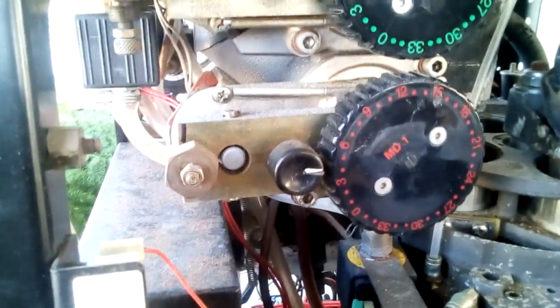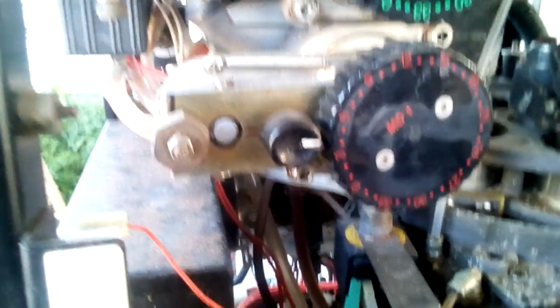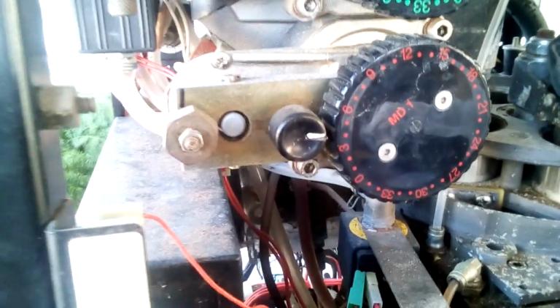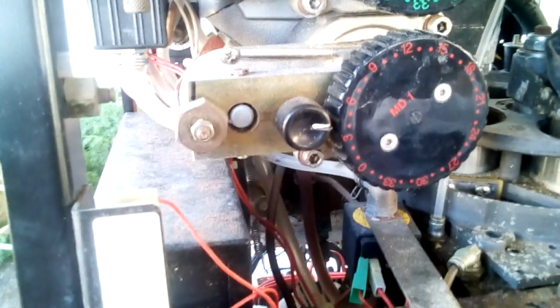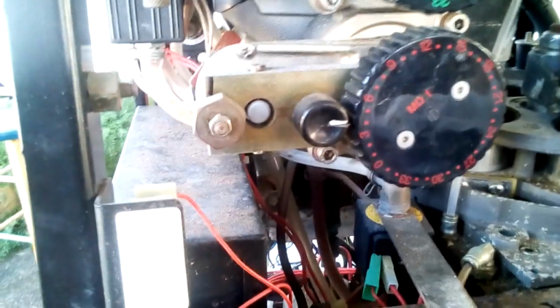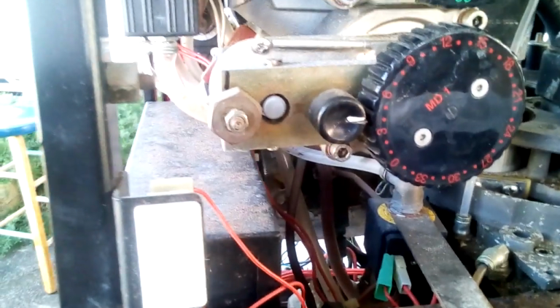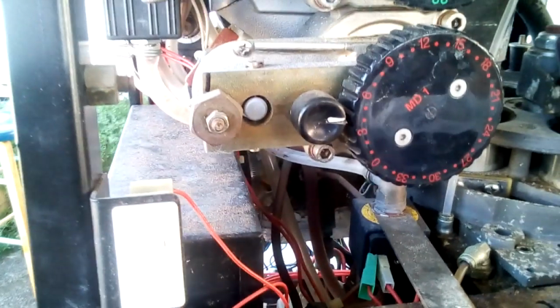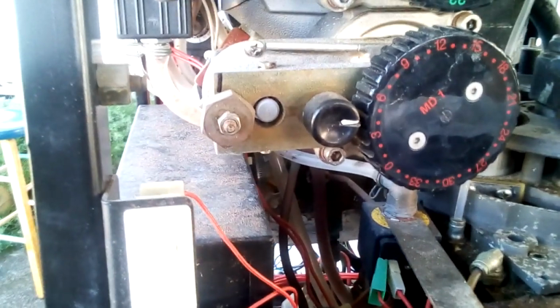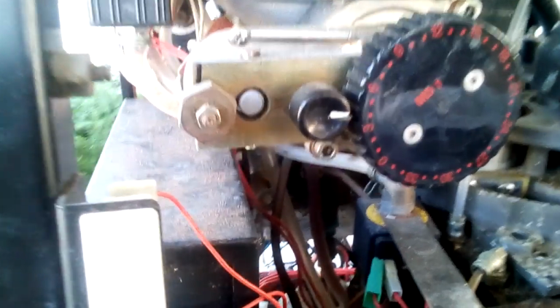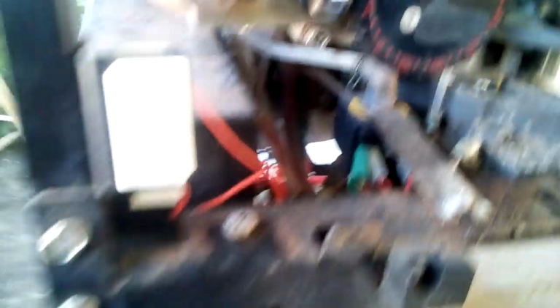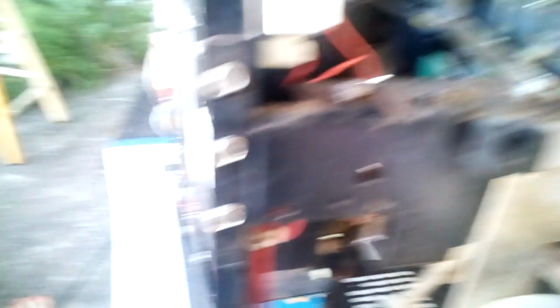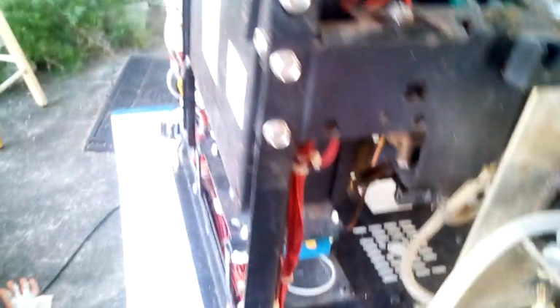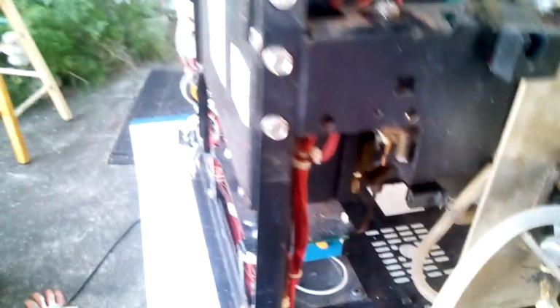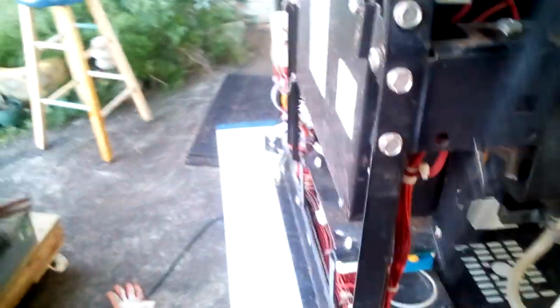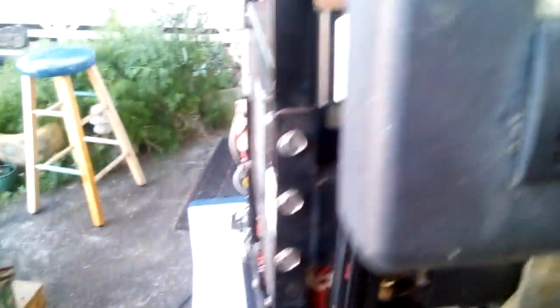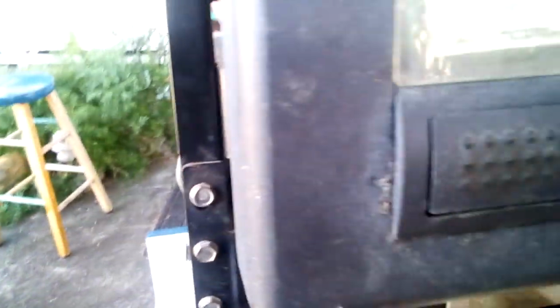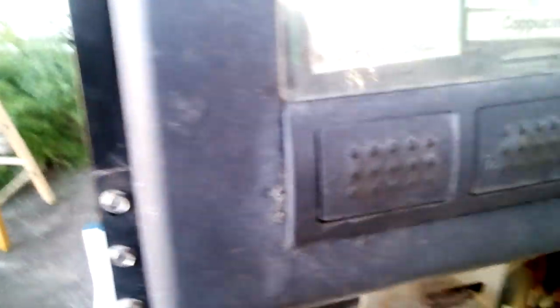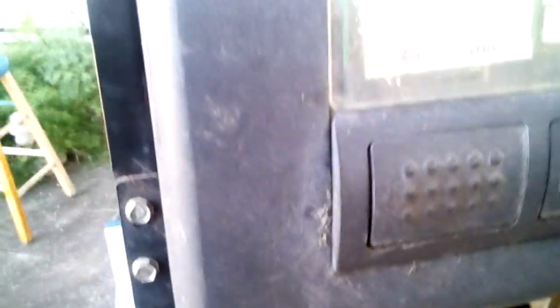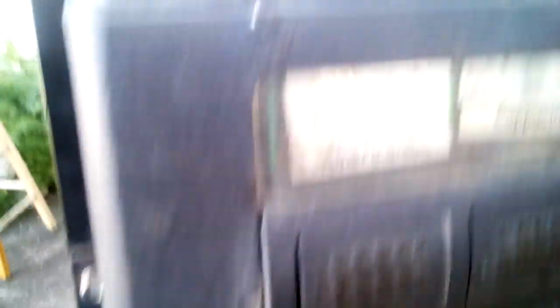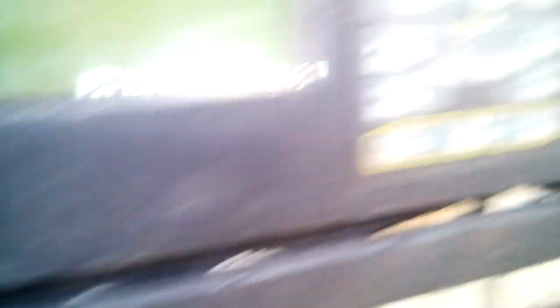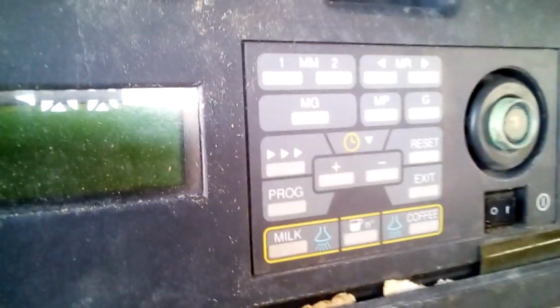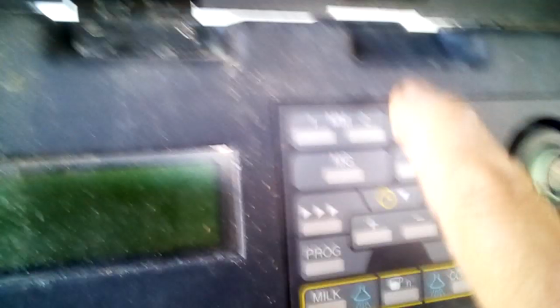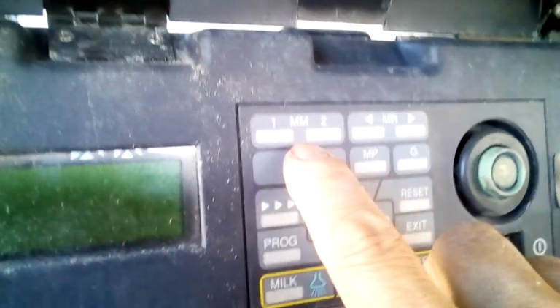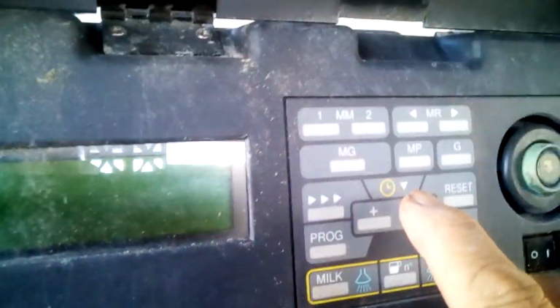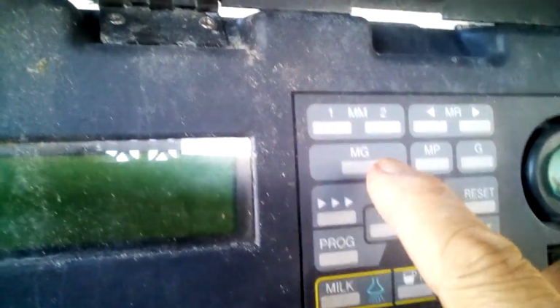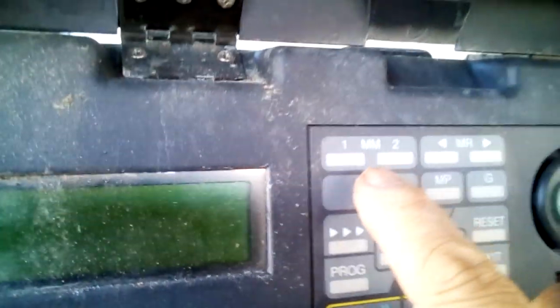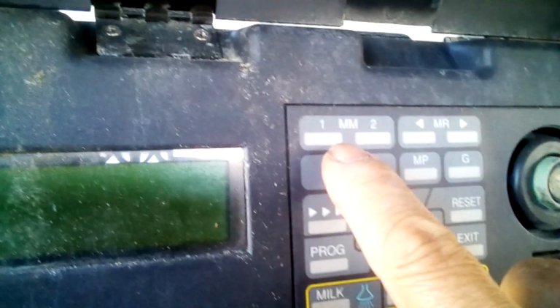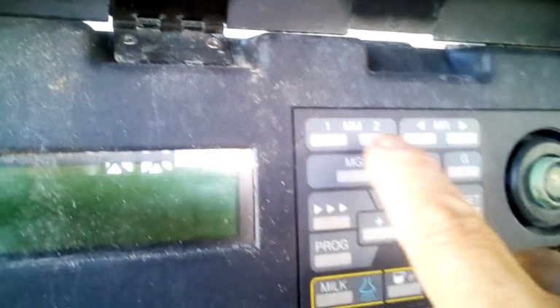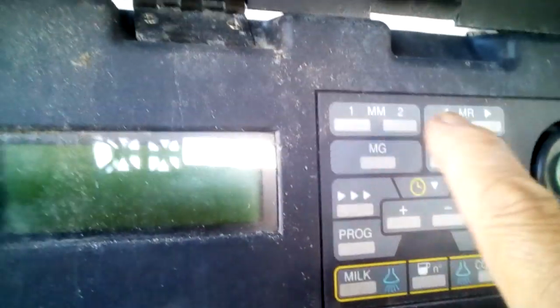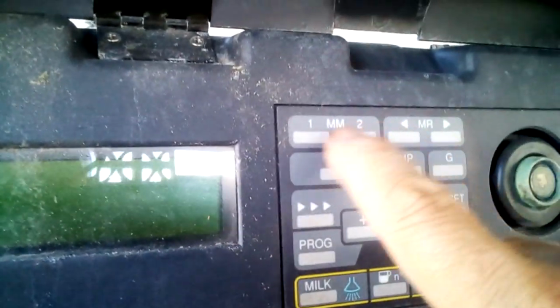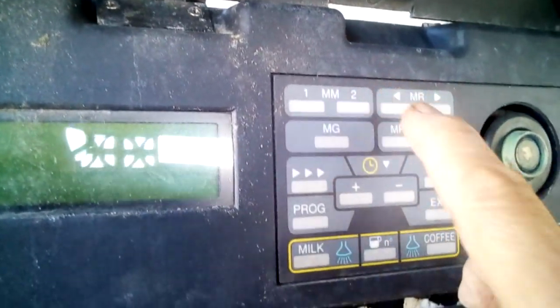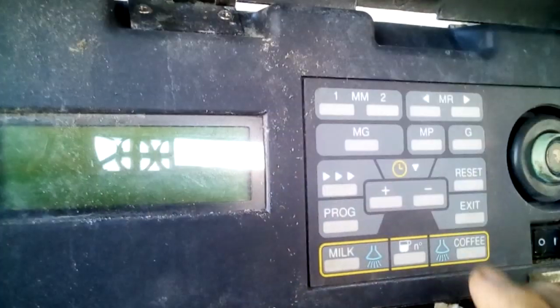That grinder — let me double check this — yeah, these are the grinders, right?